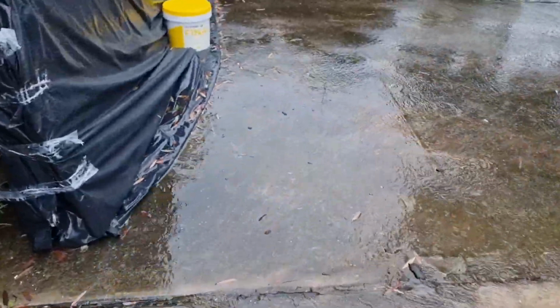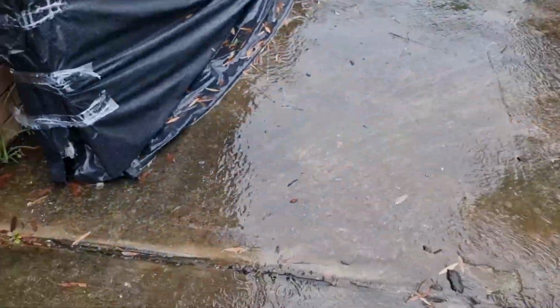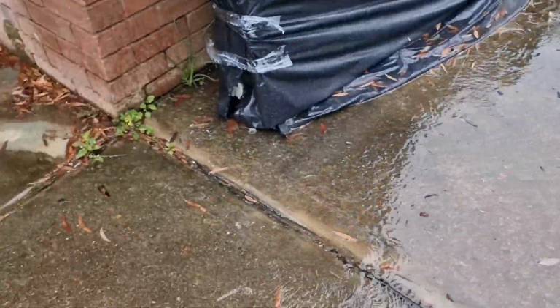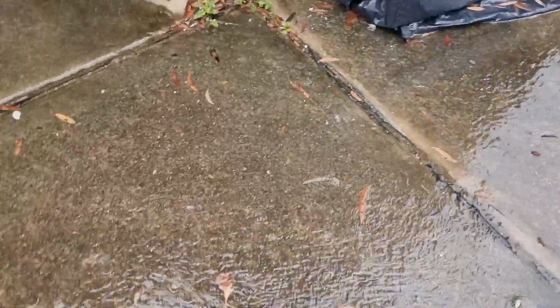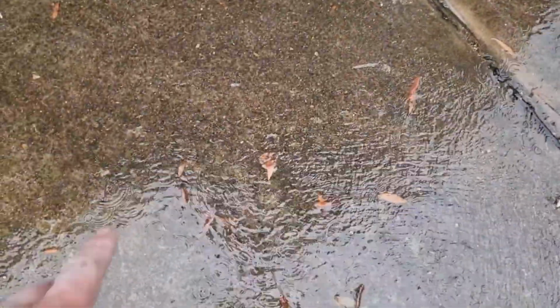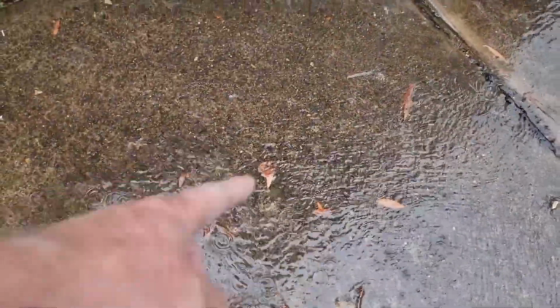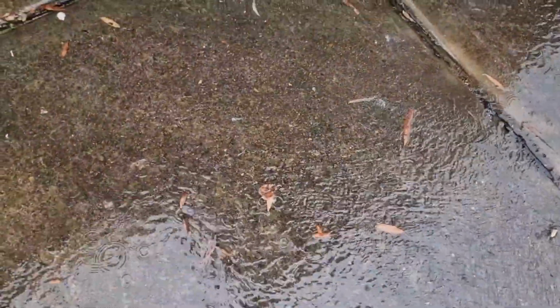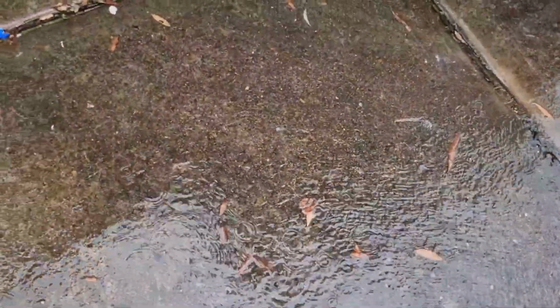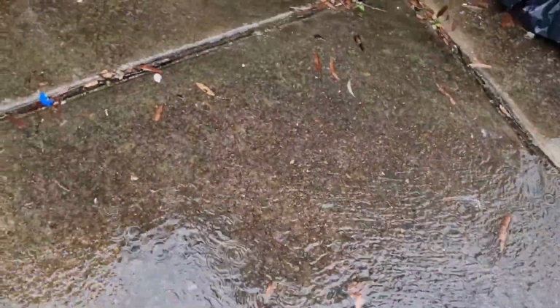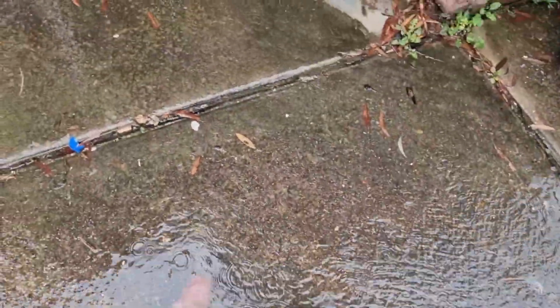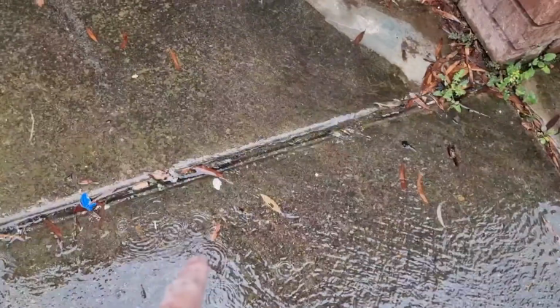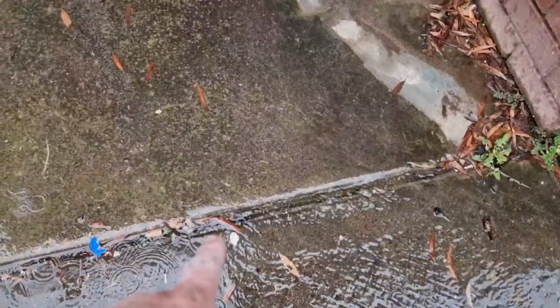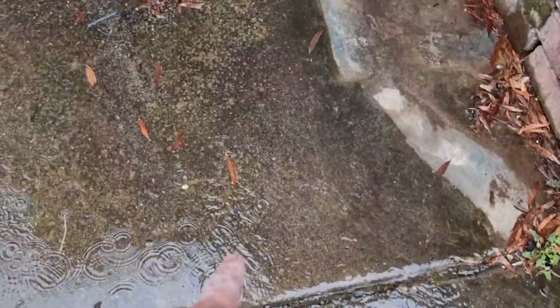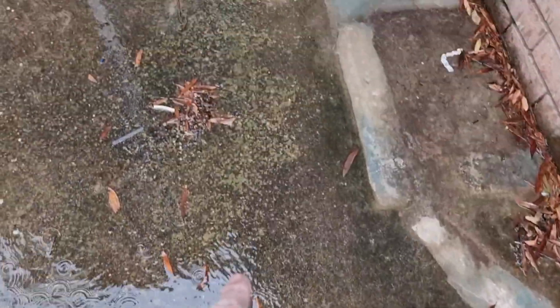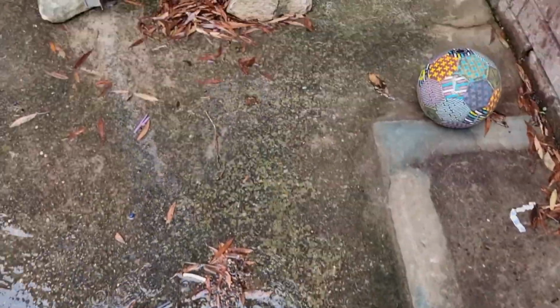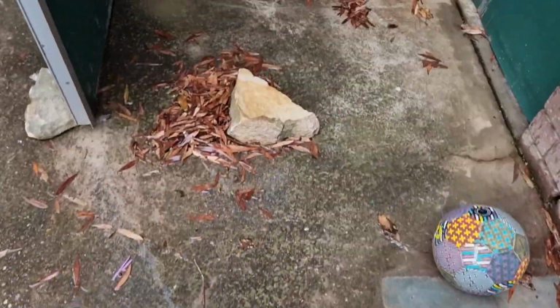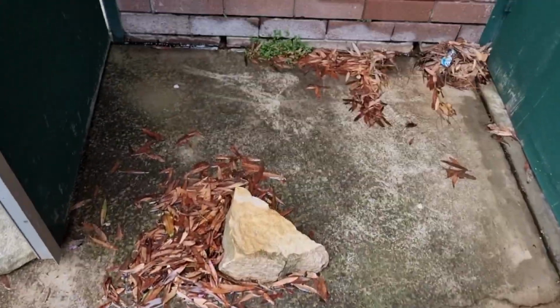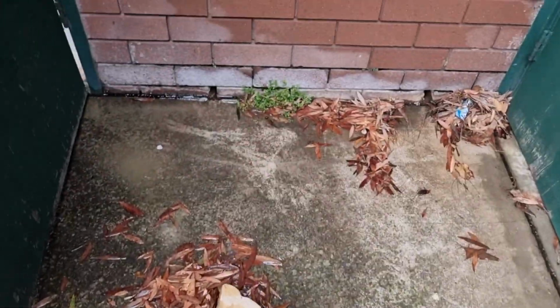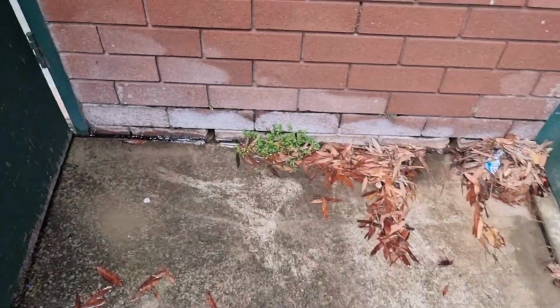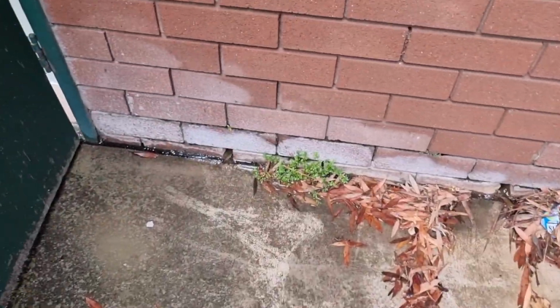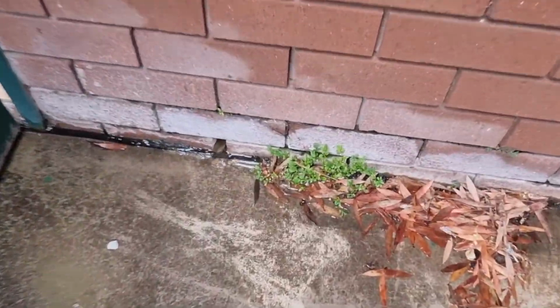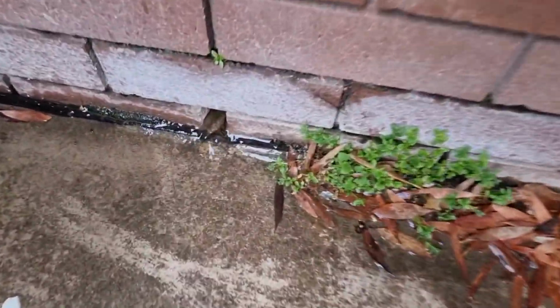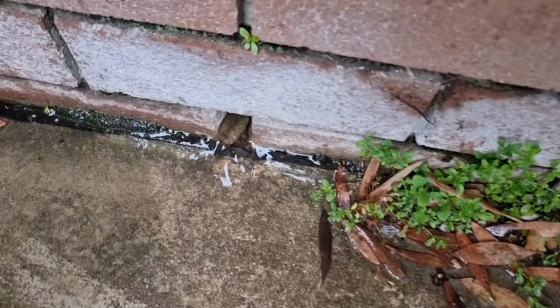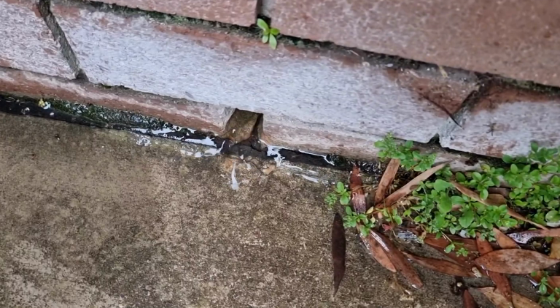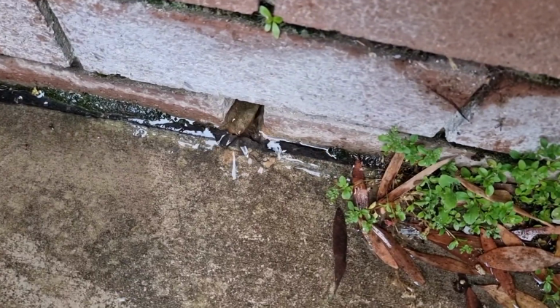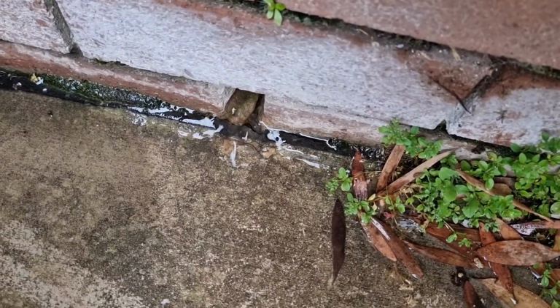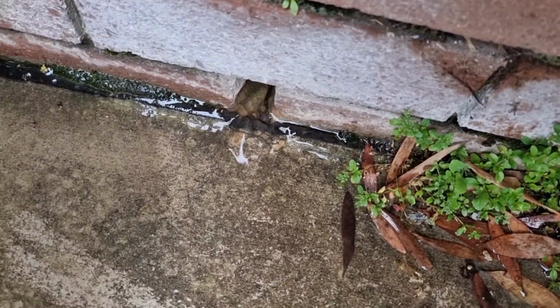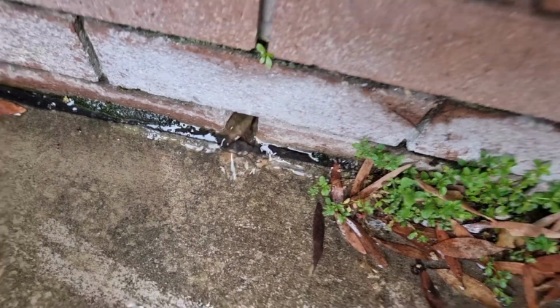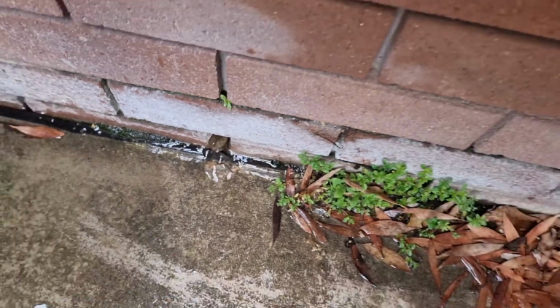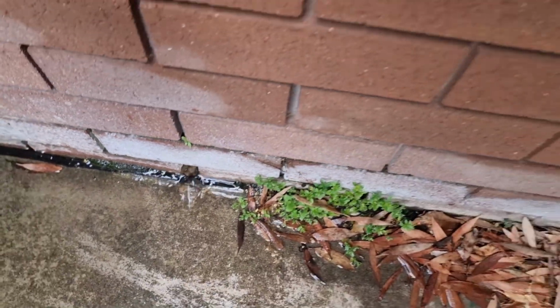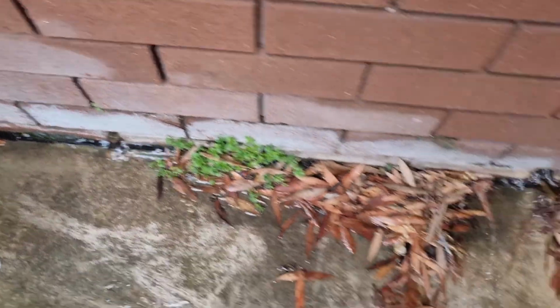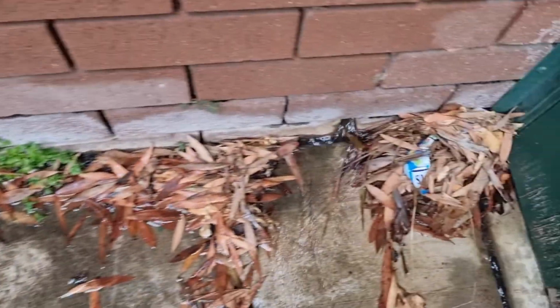You can see the water flowing through here. That's coming from the rear side of this wall. So there's your weep holes again — it's coming out from in between the cavity of the wall.